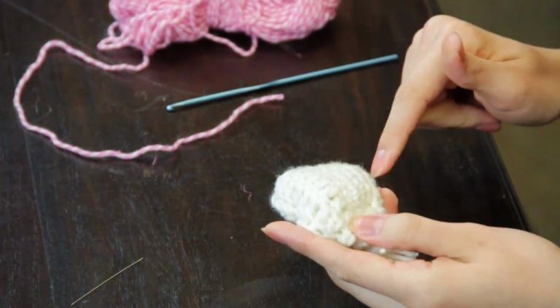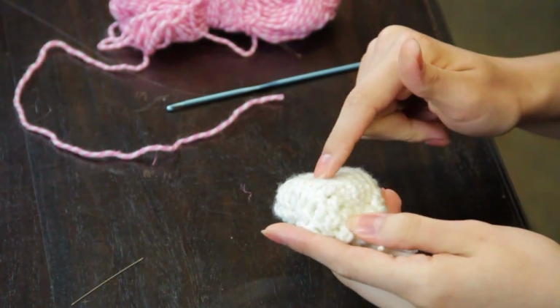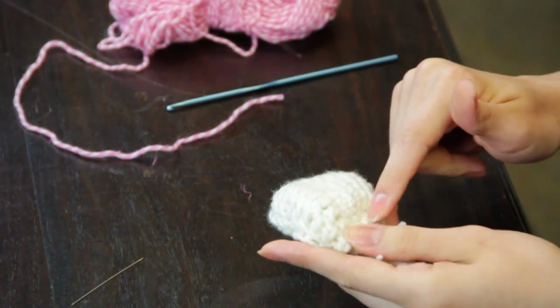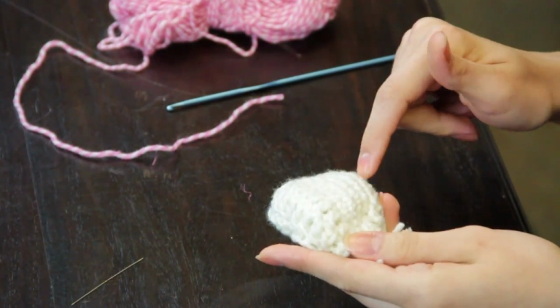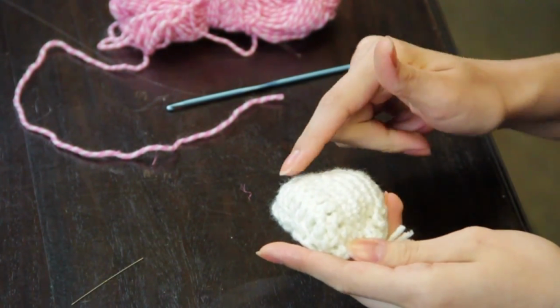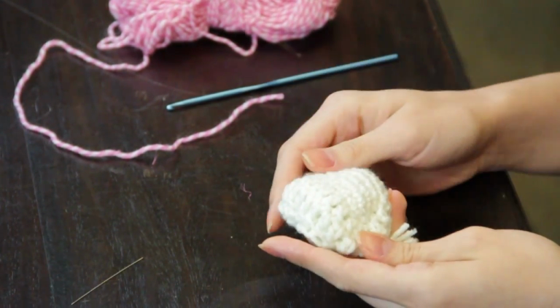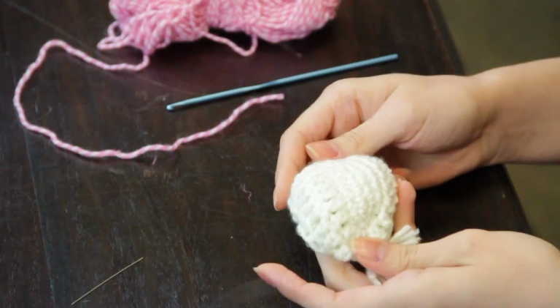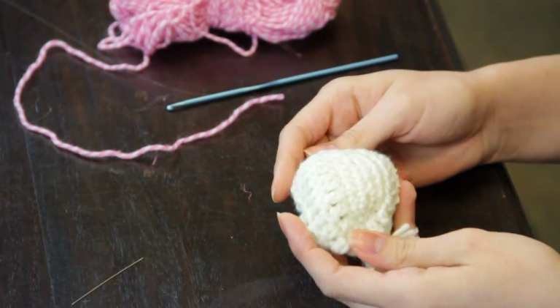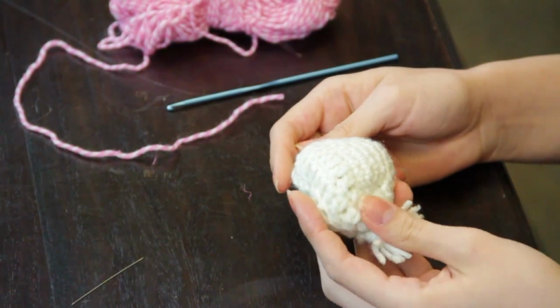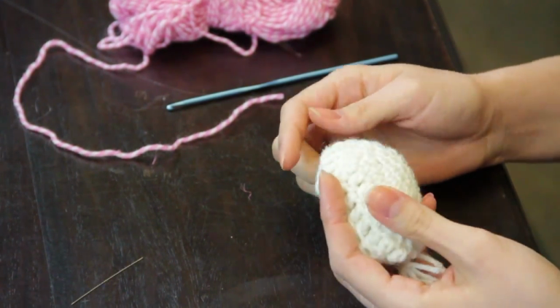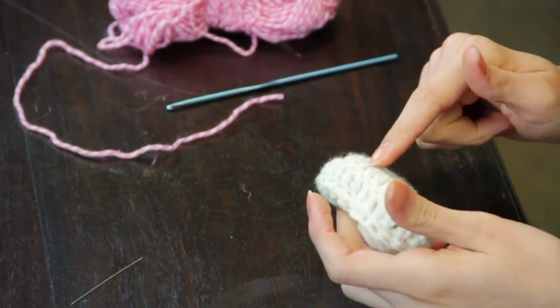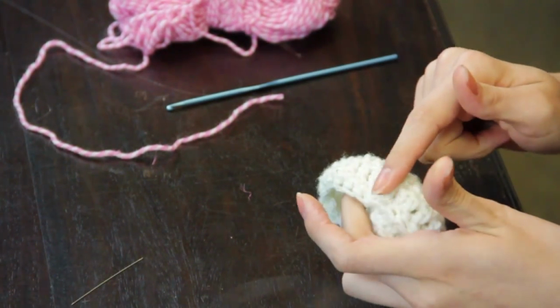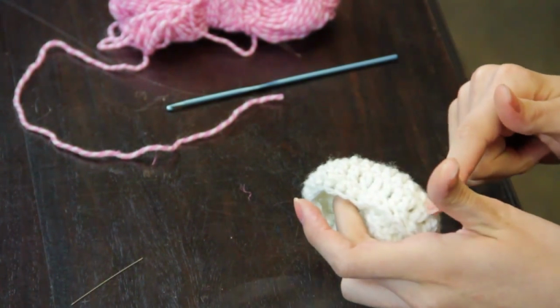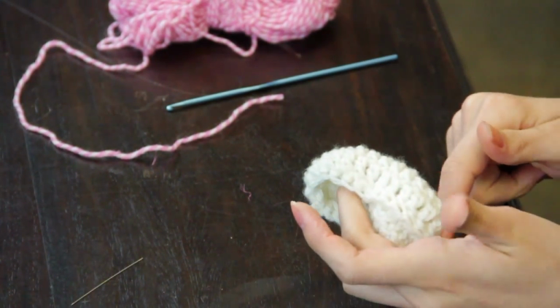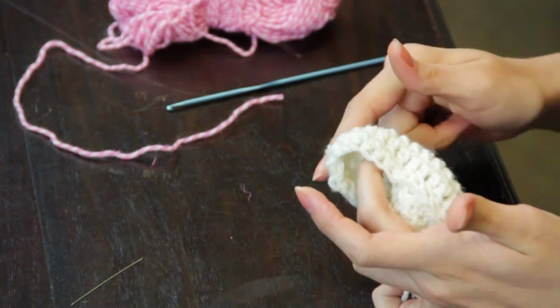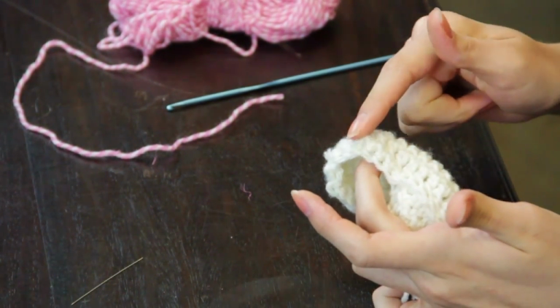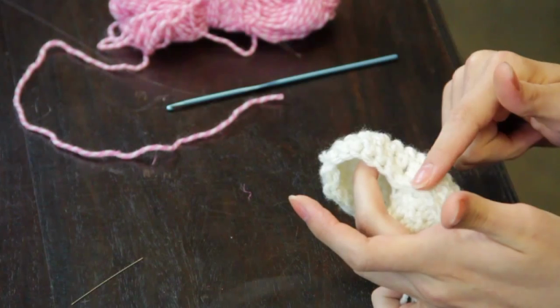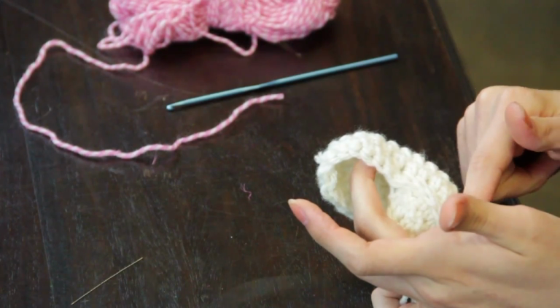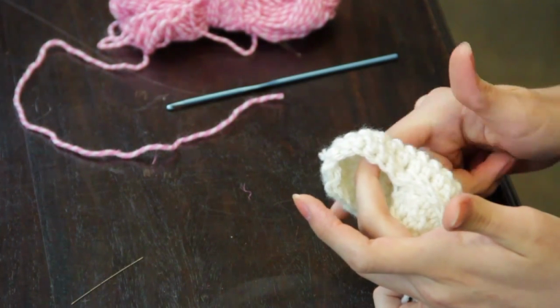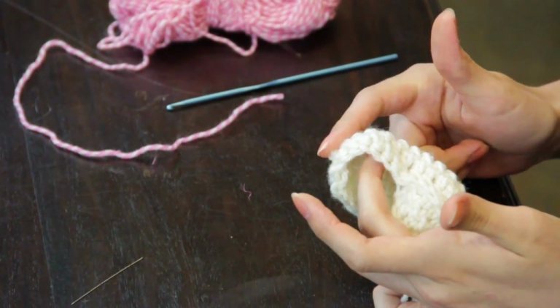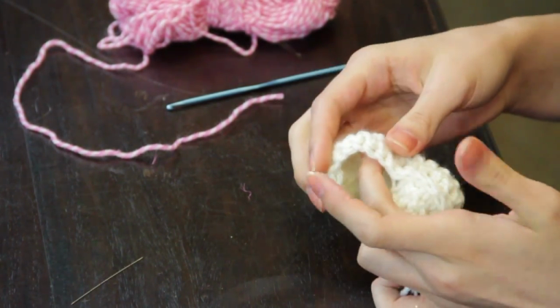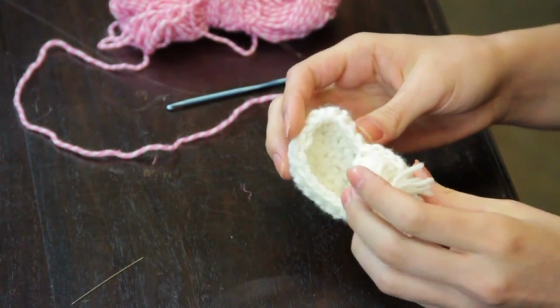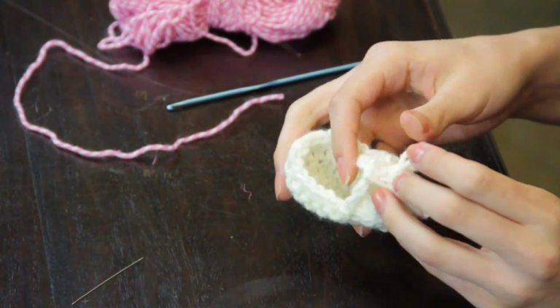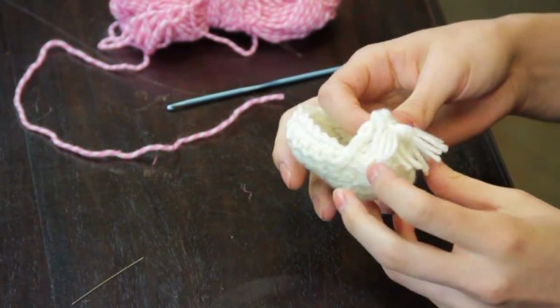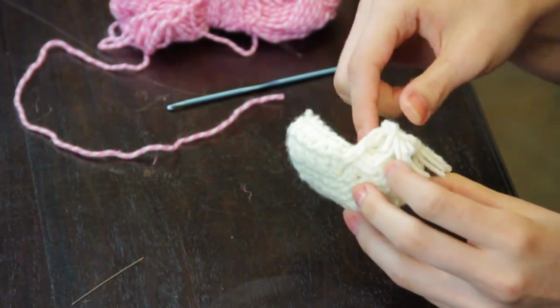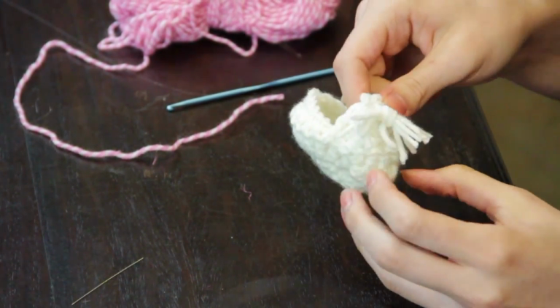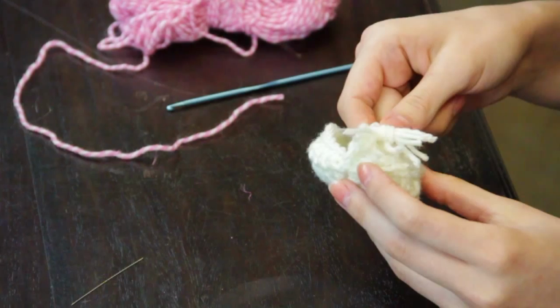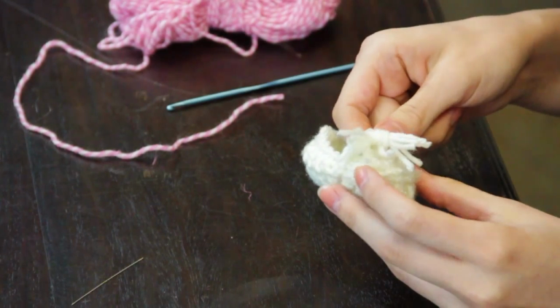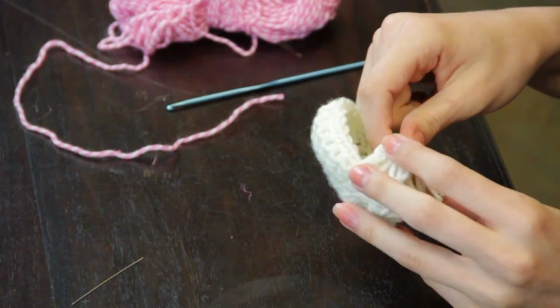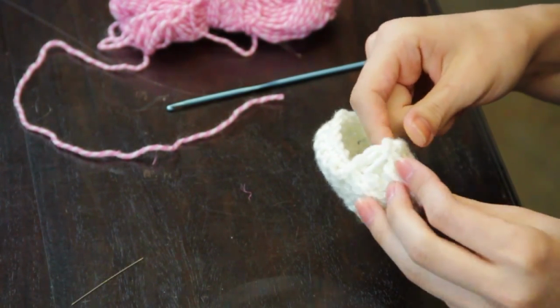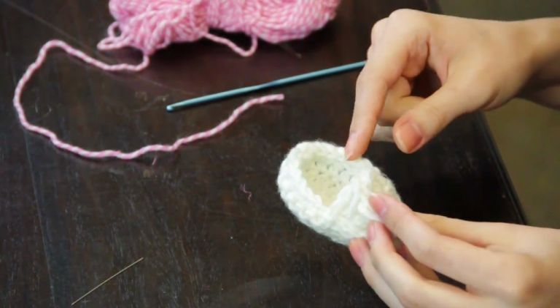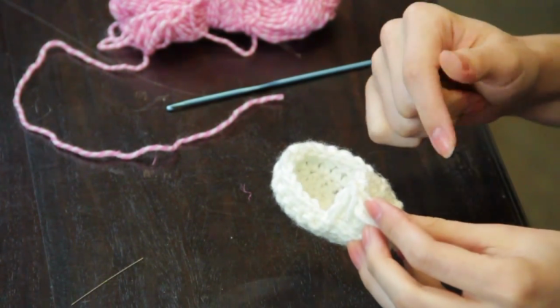You then go around making rows of single crochet to form the base of the sole, and make double crochet to form the round part of the shoe. Then for the tab at the top of the toe, you will turn your work.